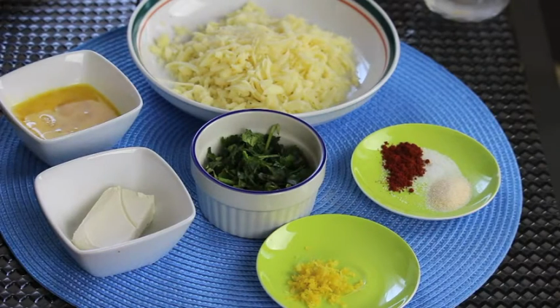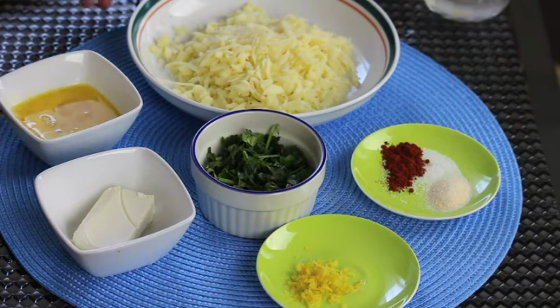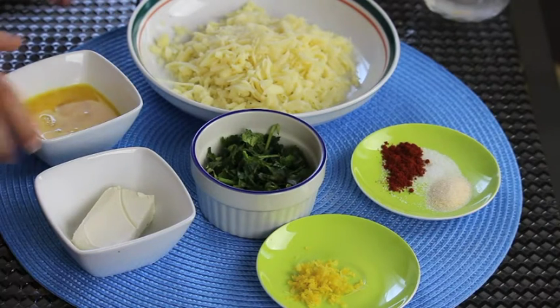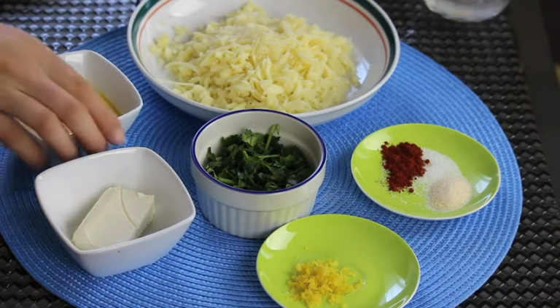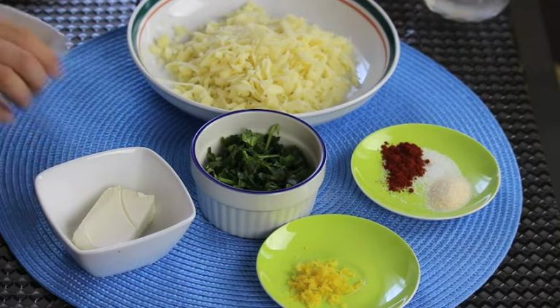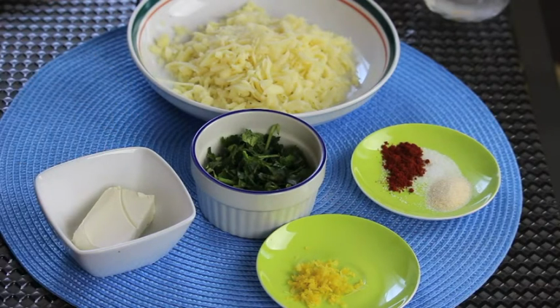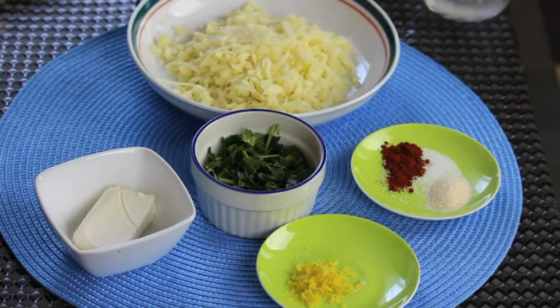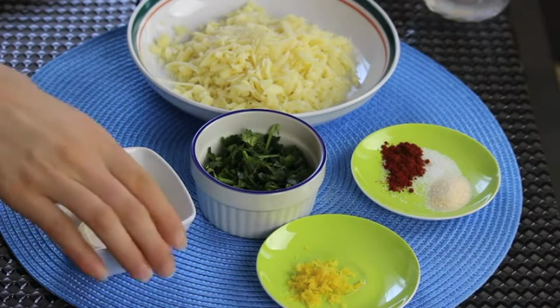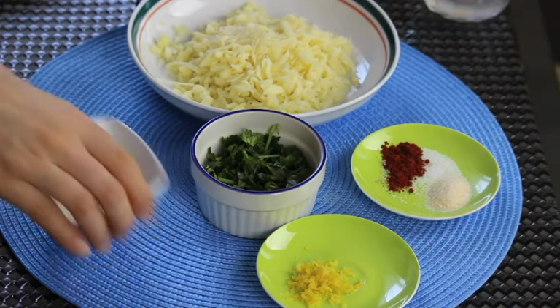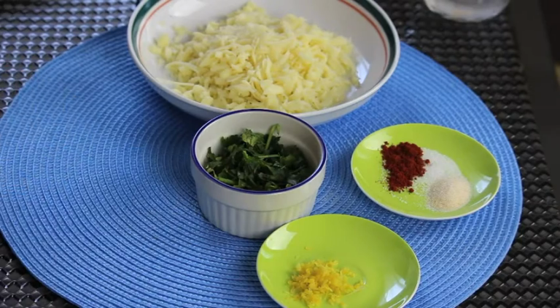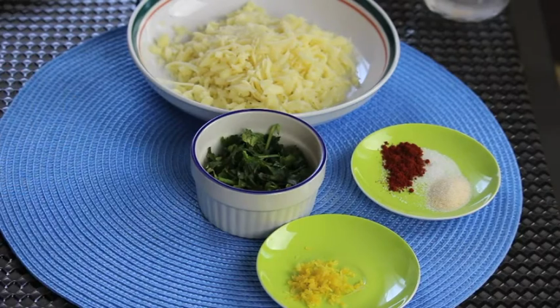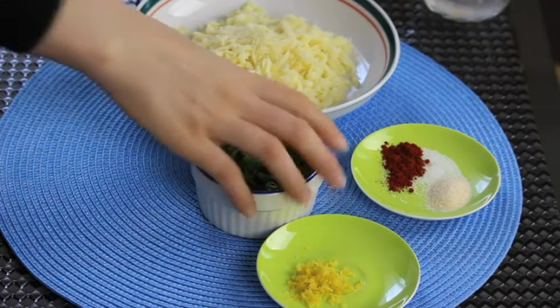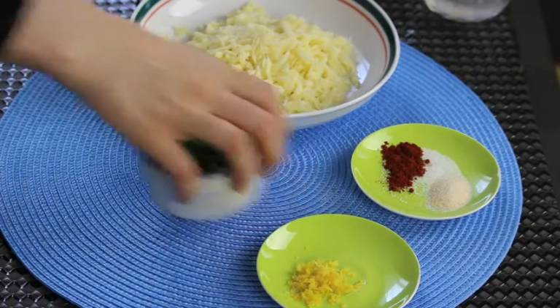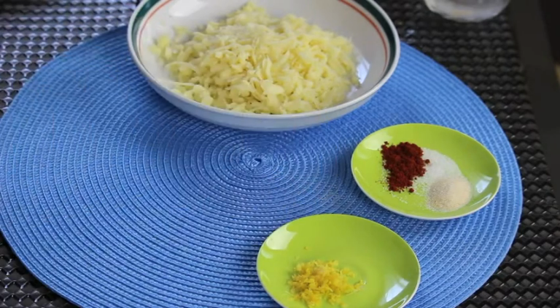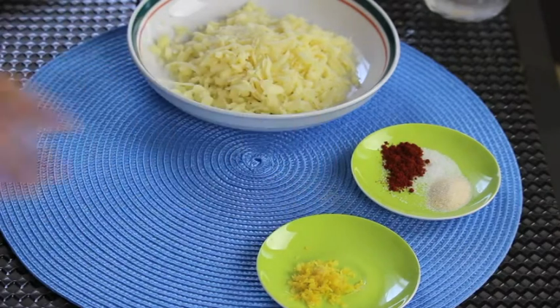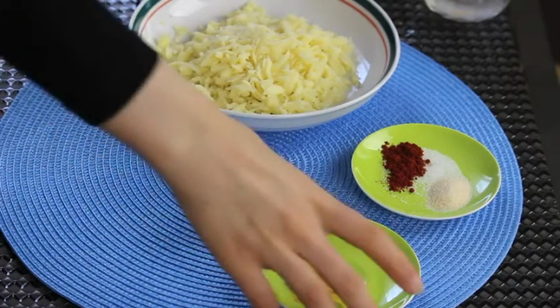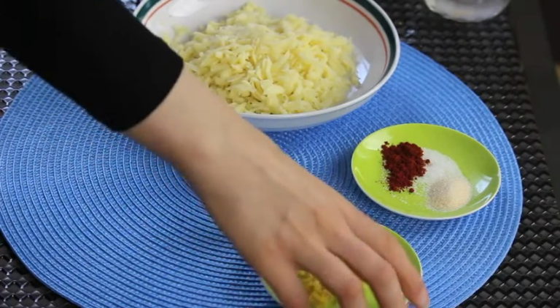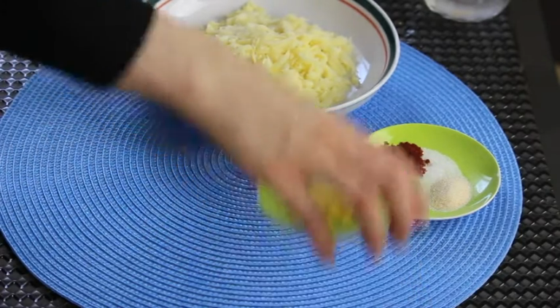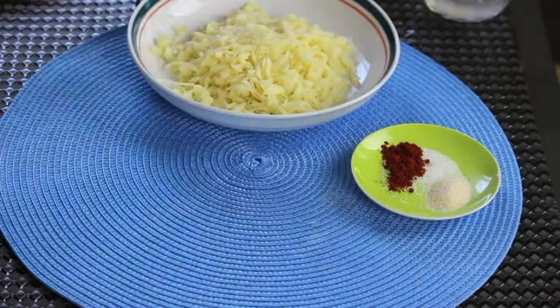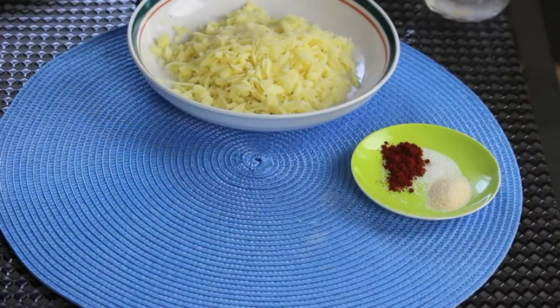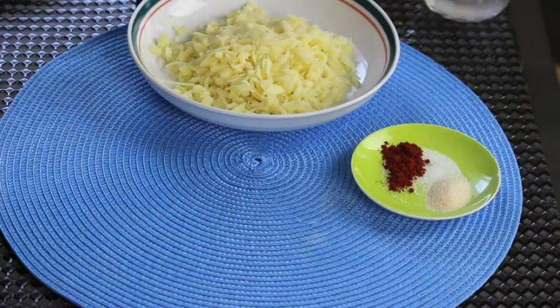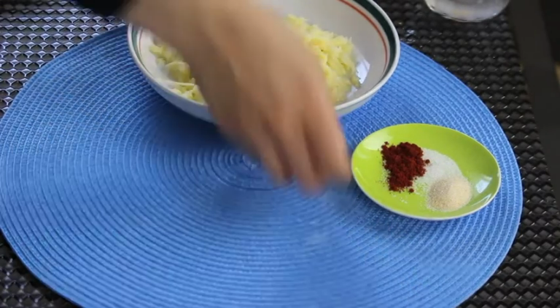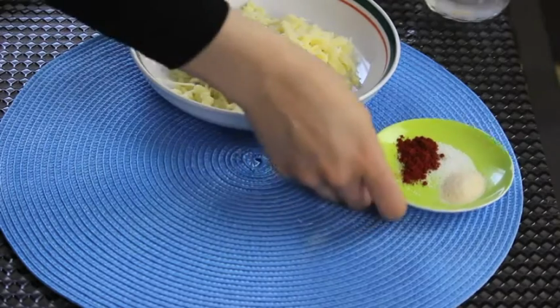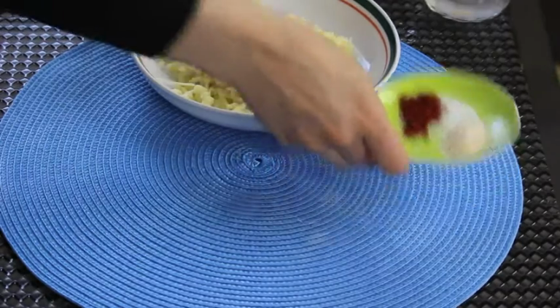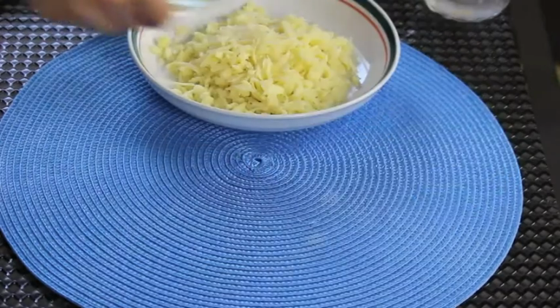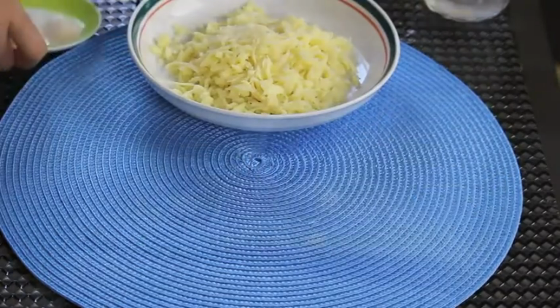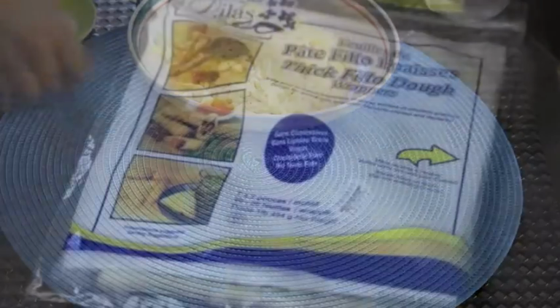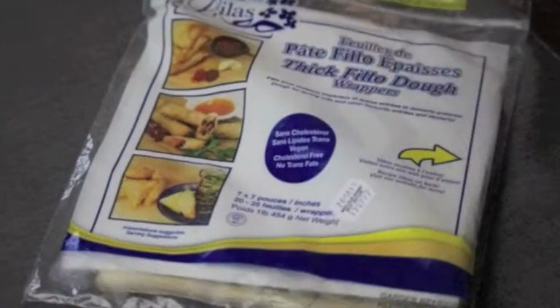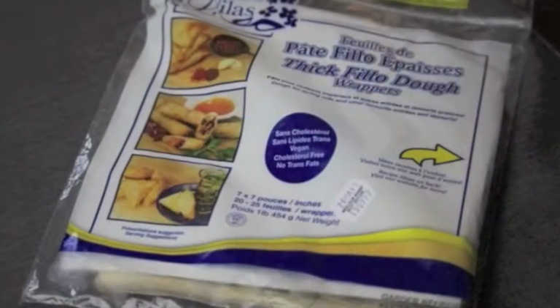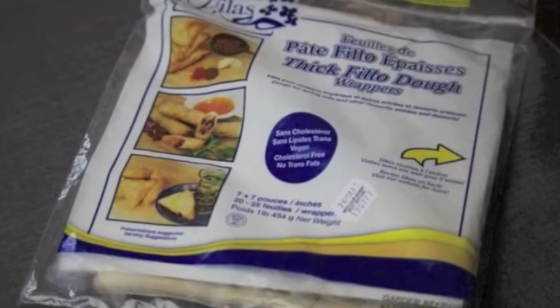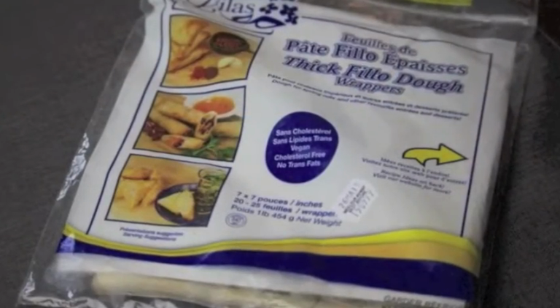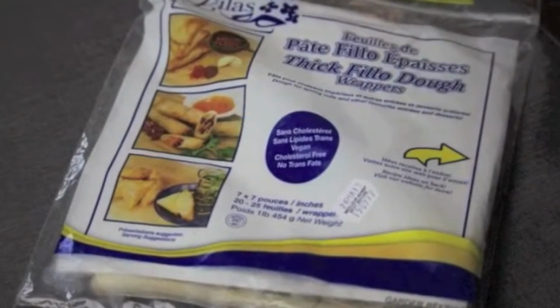For the filling, I'm going to use two kinds of cheeses: mozzarella and cream cheese, one egg, finely chopped parsley, lemon zest, paprika, onion powder and salt, and finally your favorite kind of wrappers.